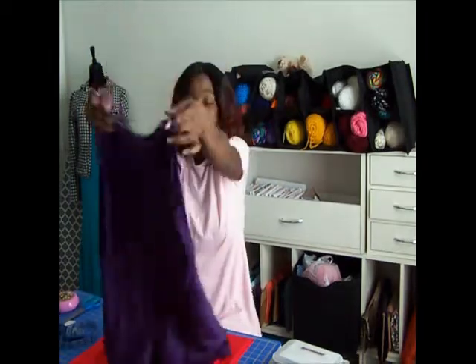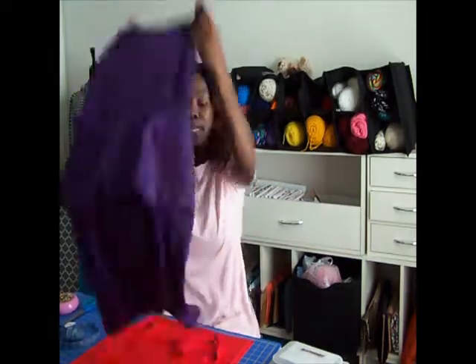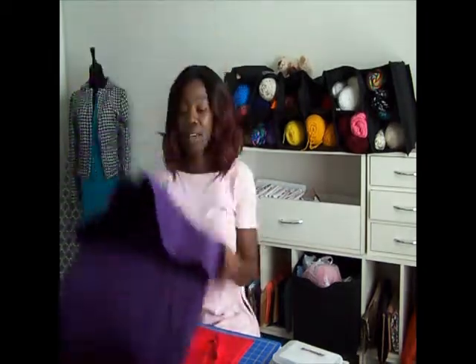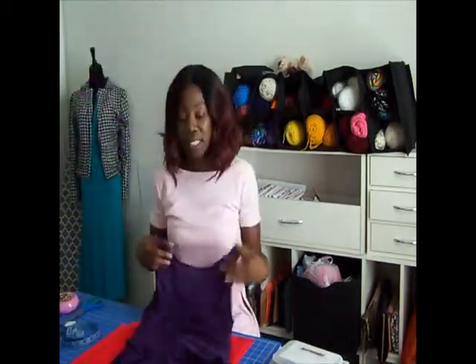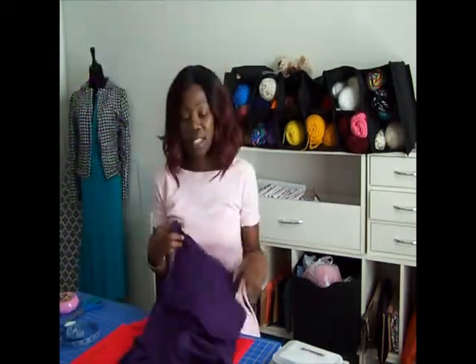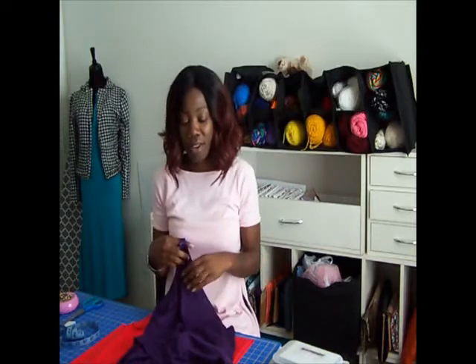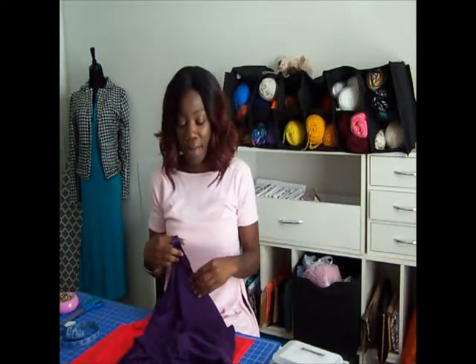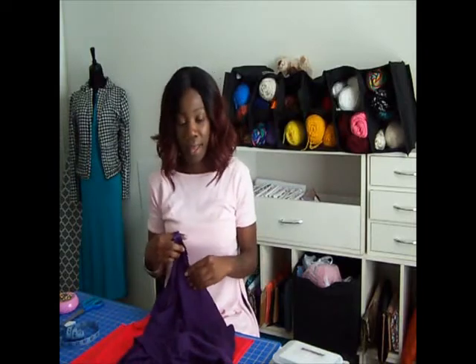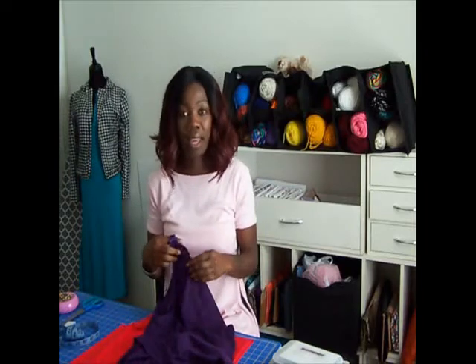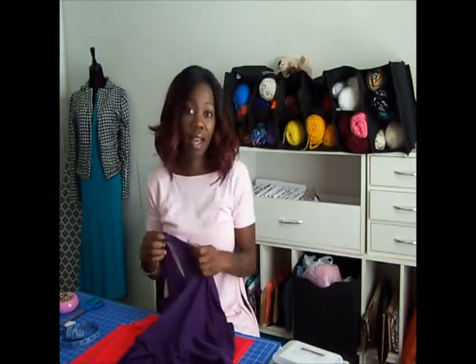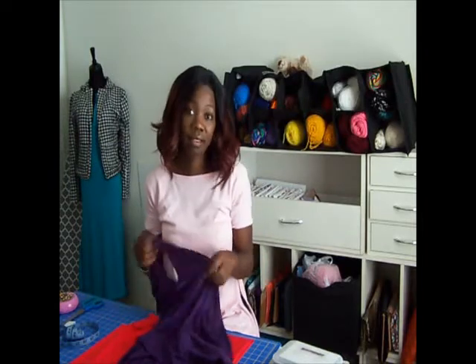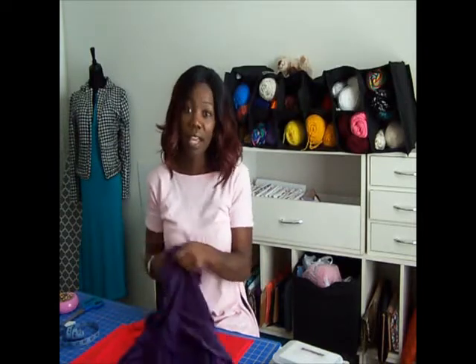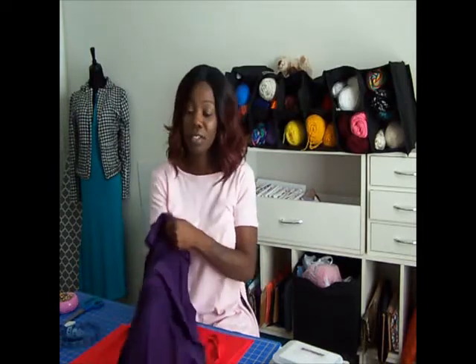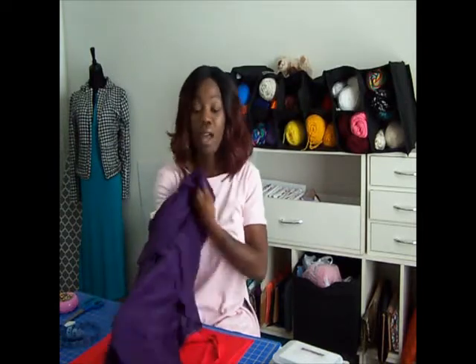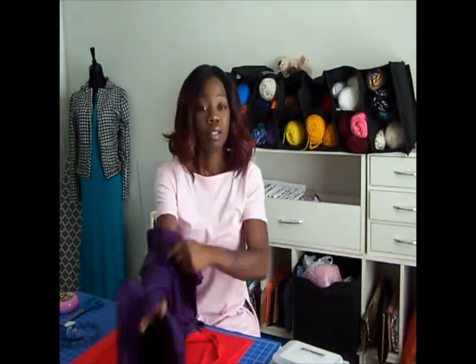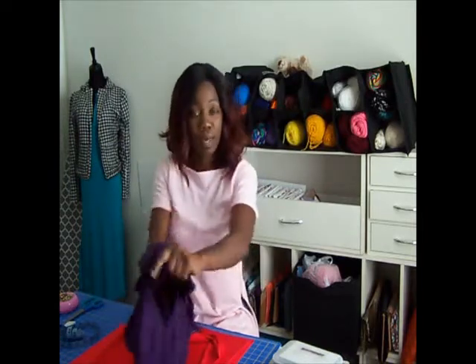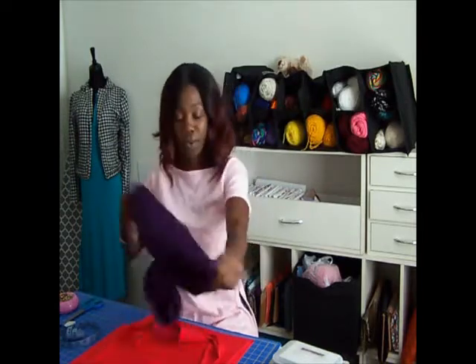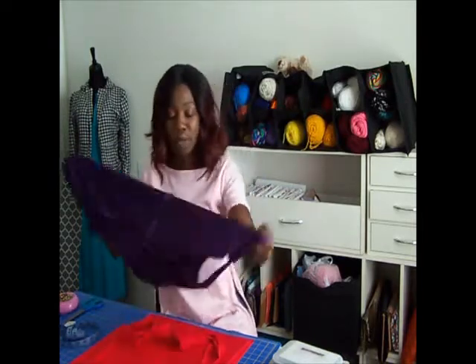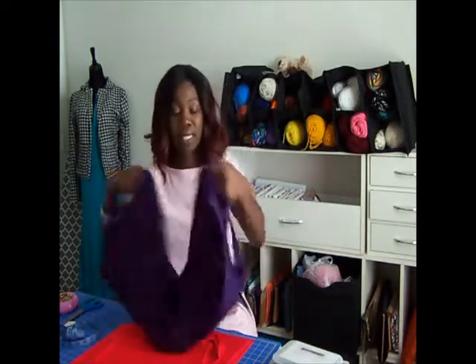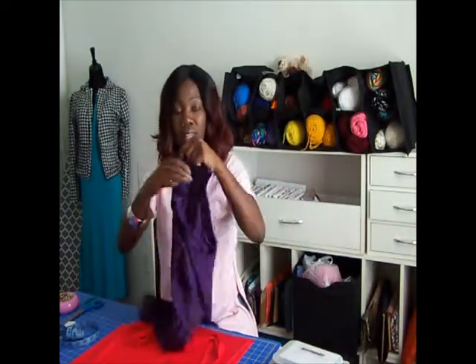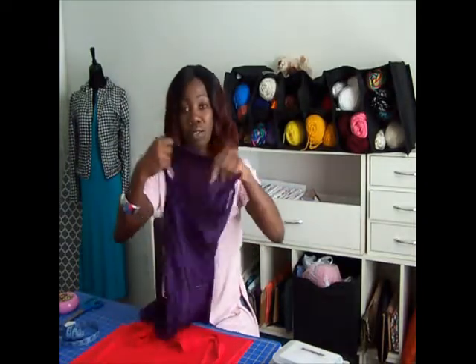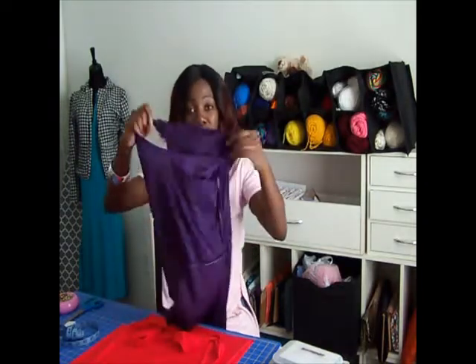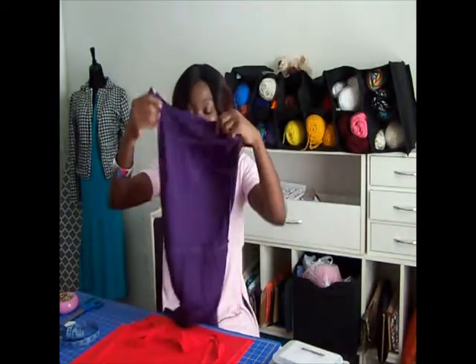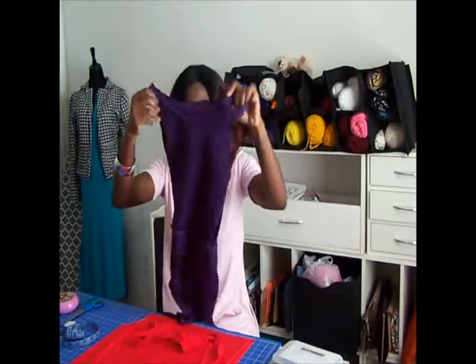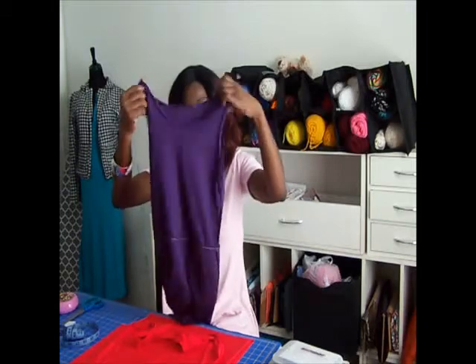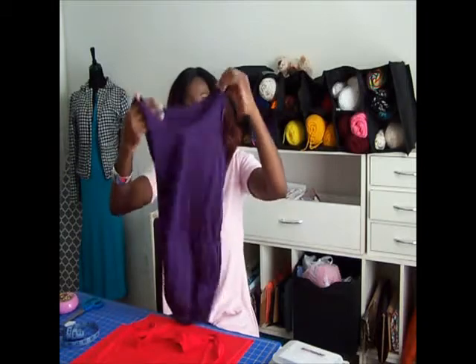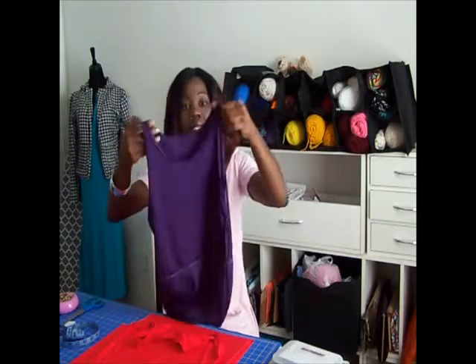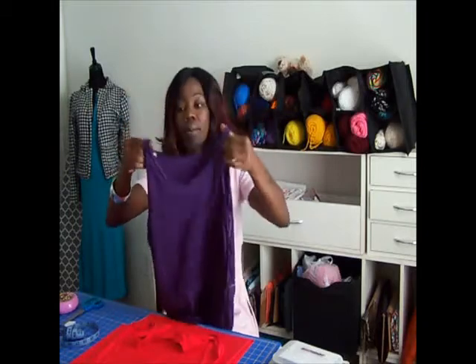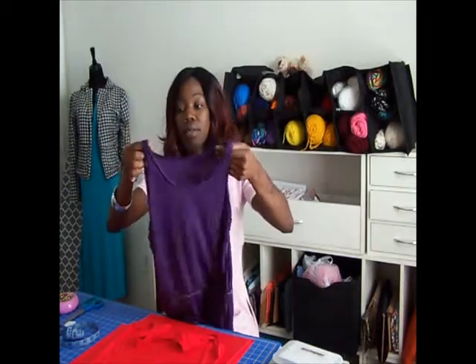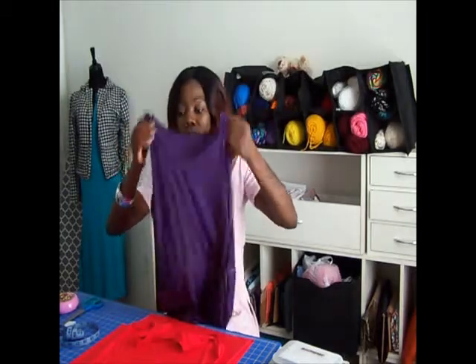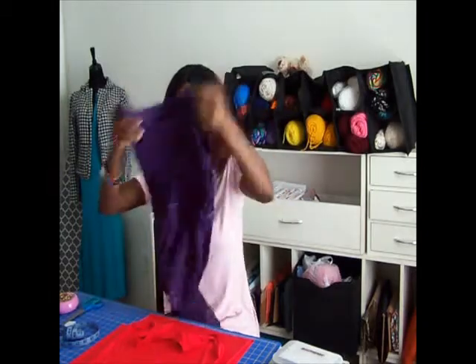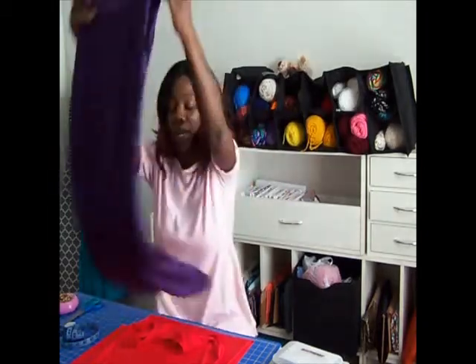But now the years have gone by and I have gotten a little too big for it, so I decided to recreate the same dress. This time I want to do the dress in red.